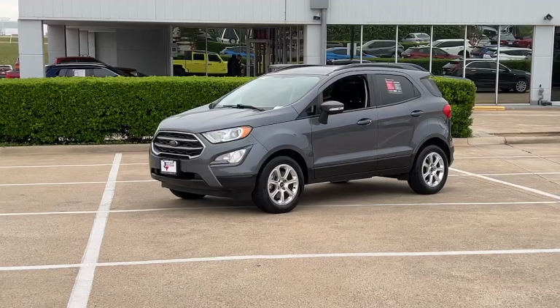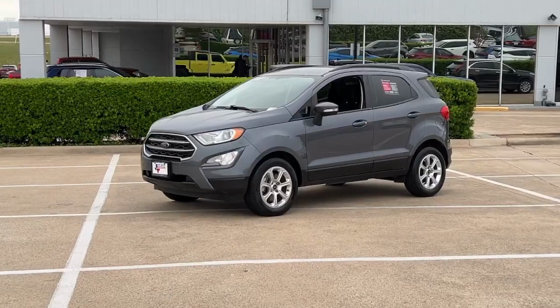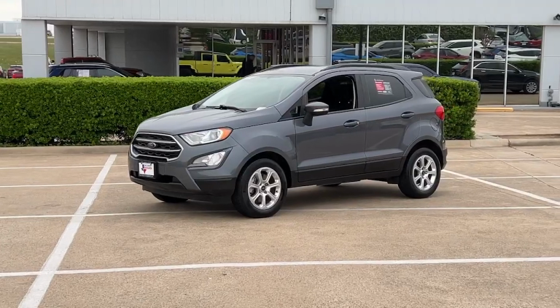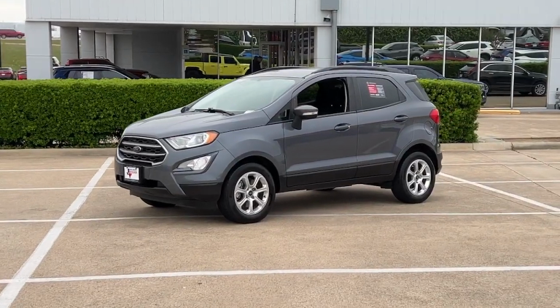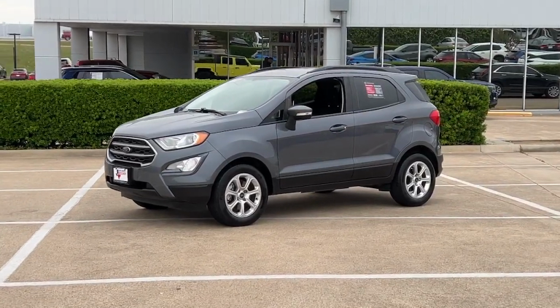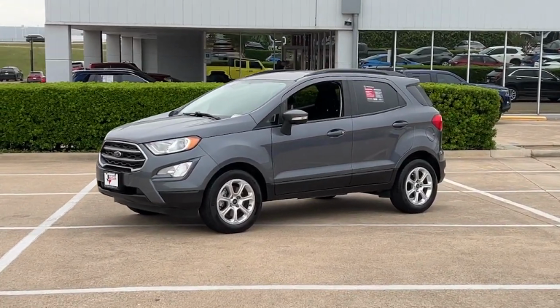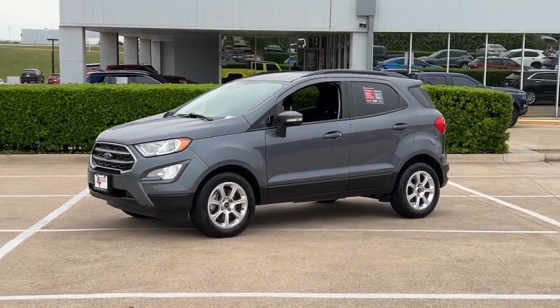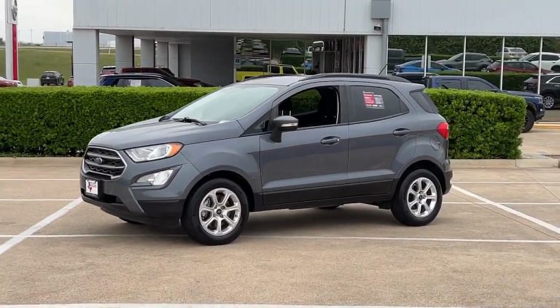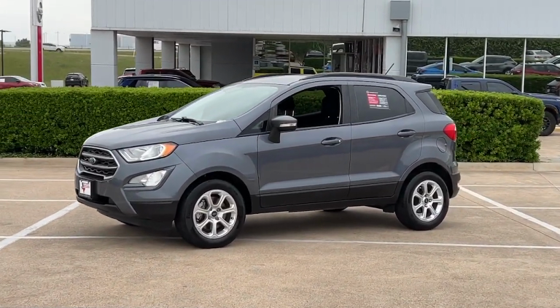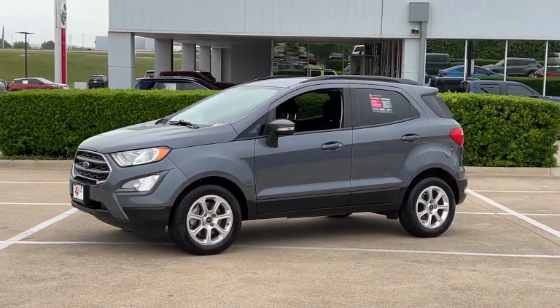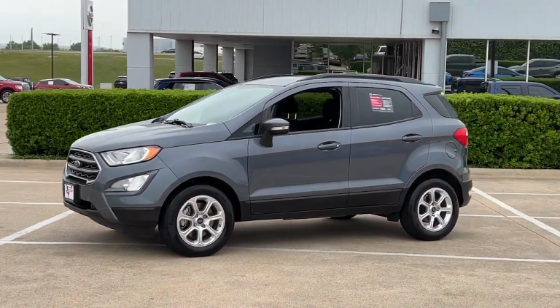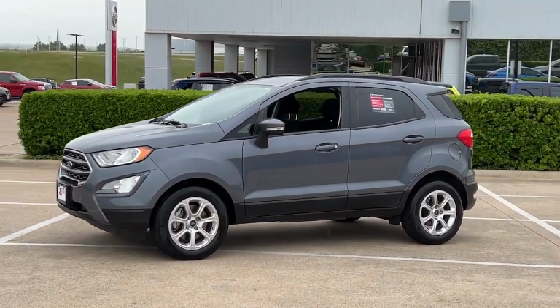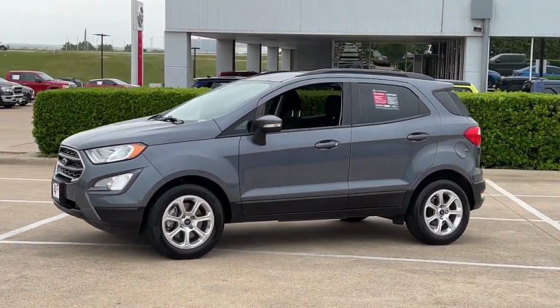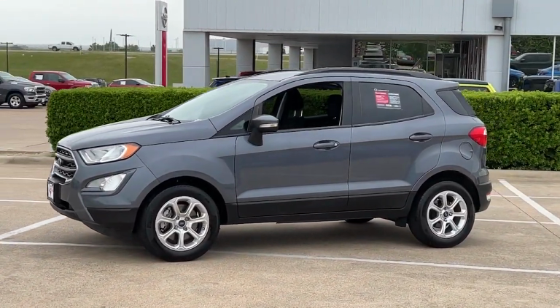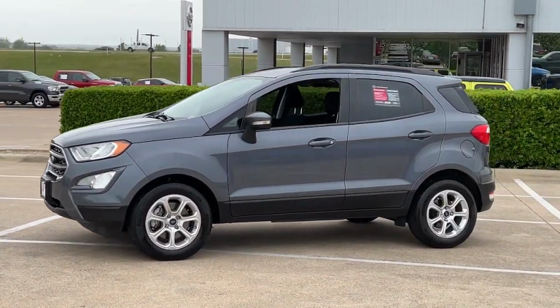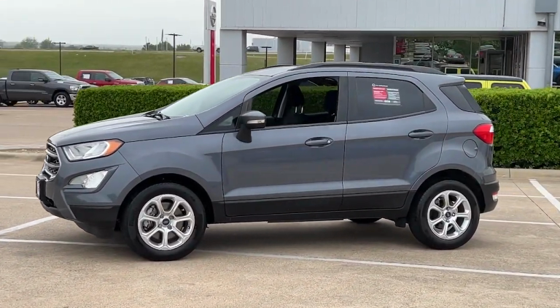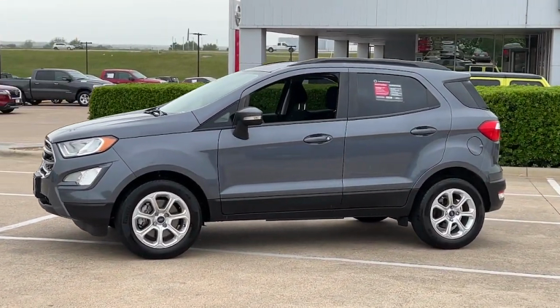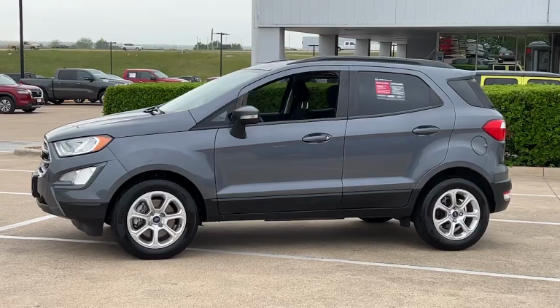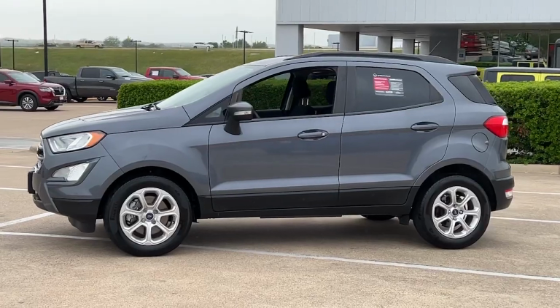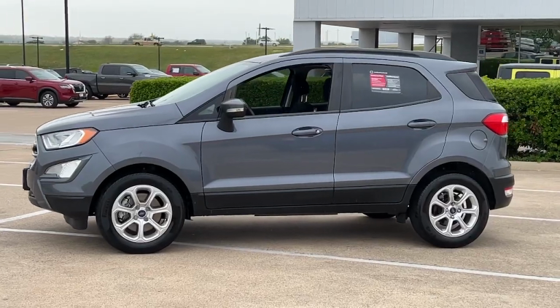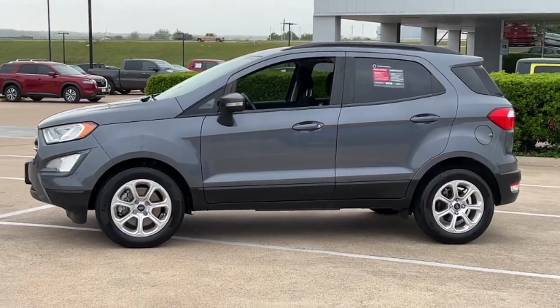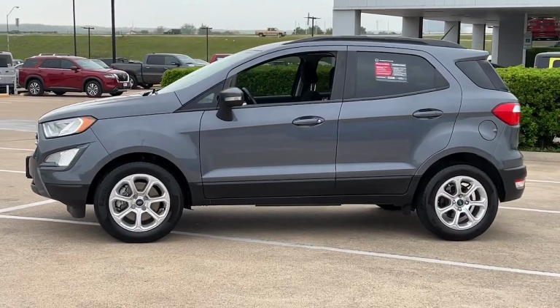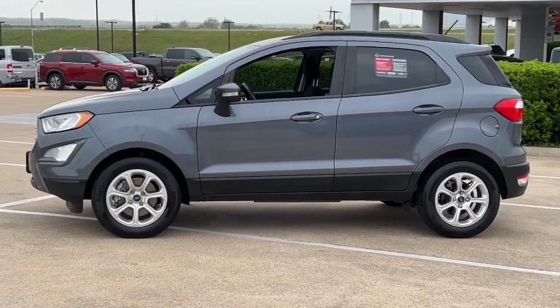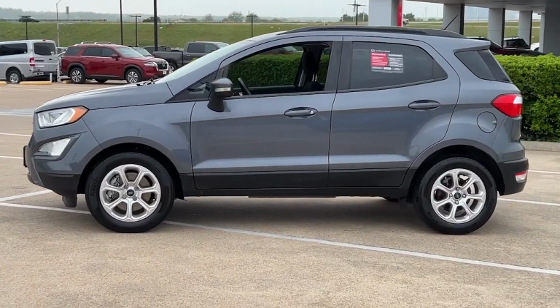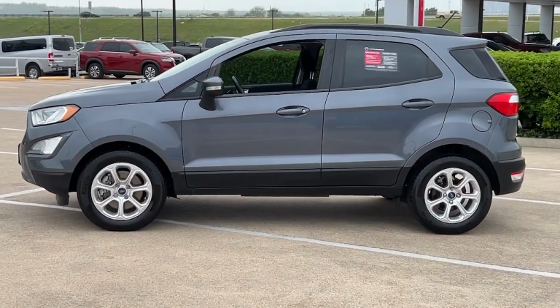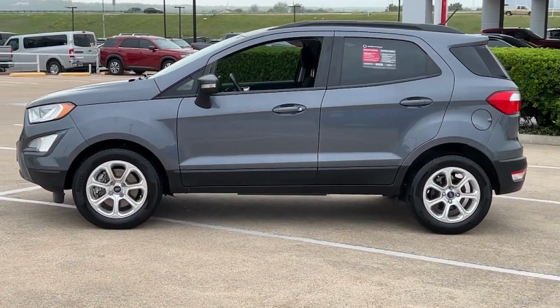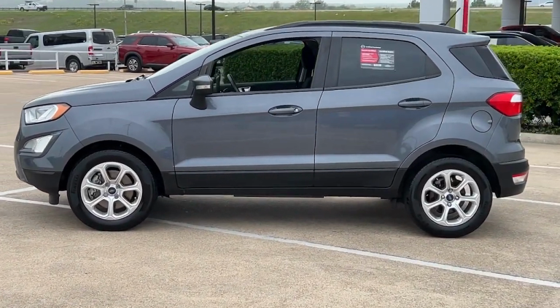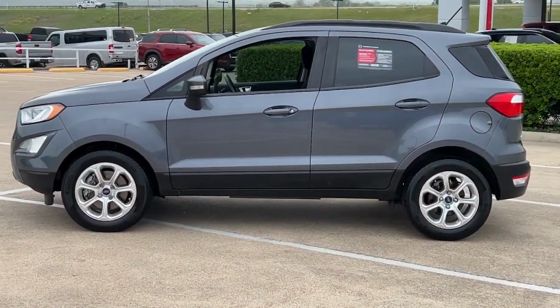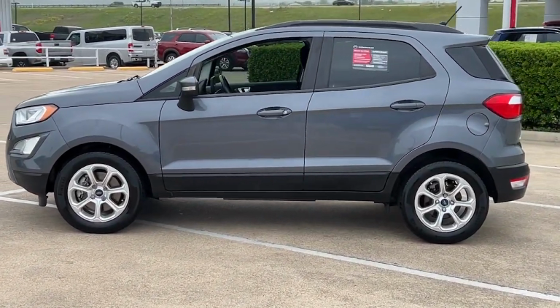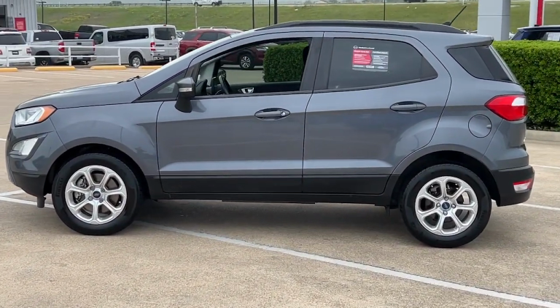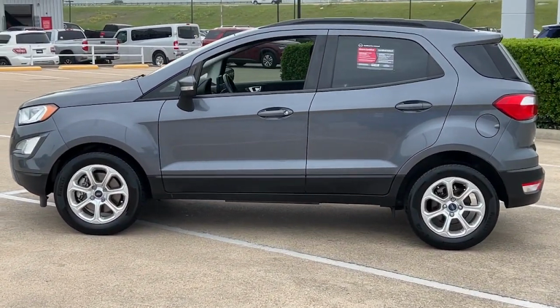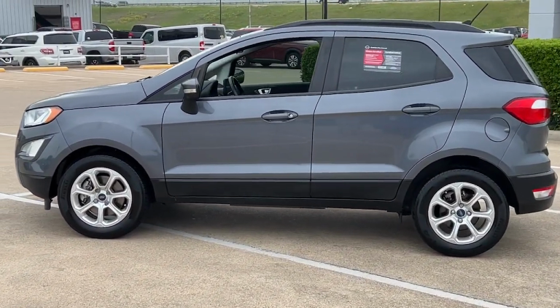Go home happy with the 2018 Ford EcoSport. This vehicle is an outstanding buy with fewer than 60,000 miles on the odometer.